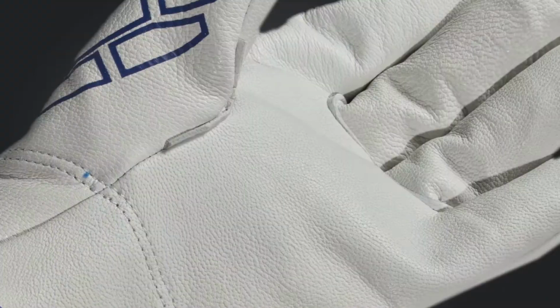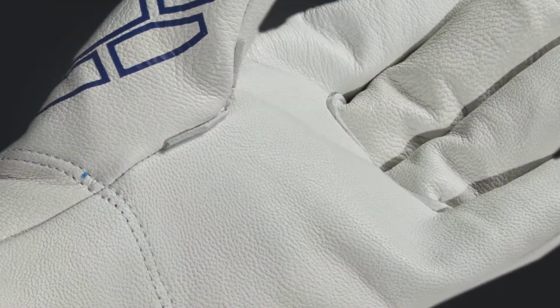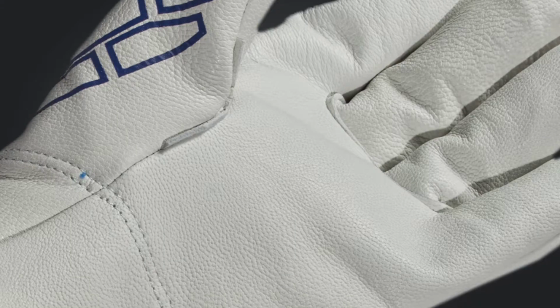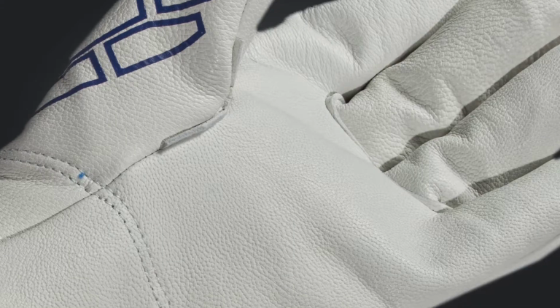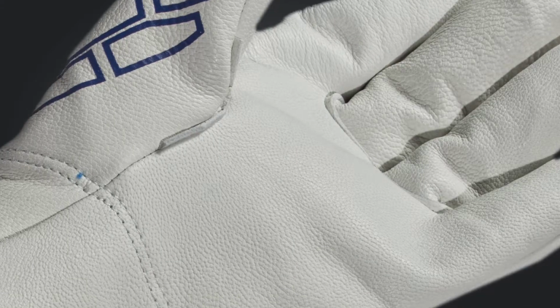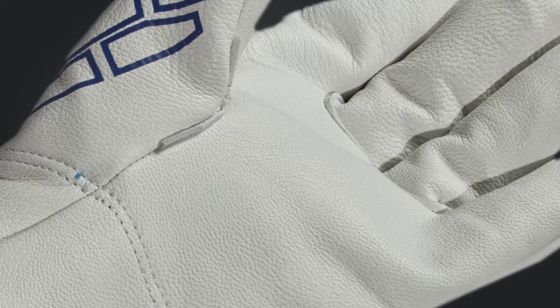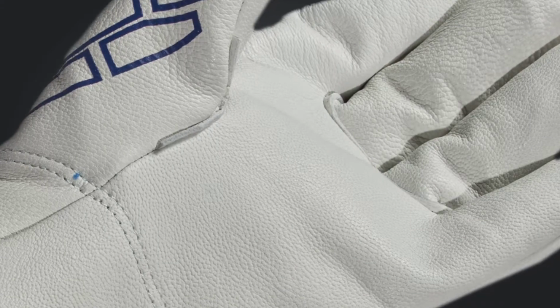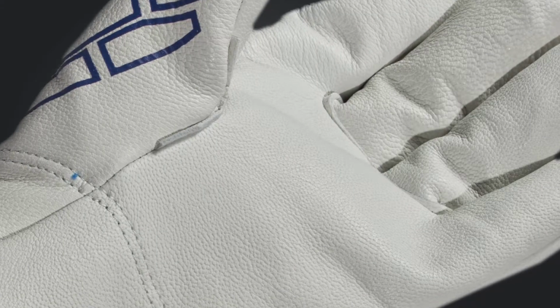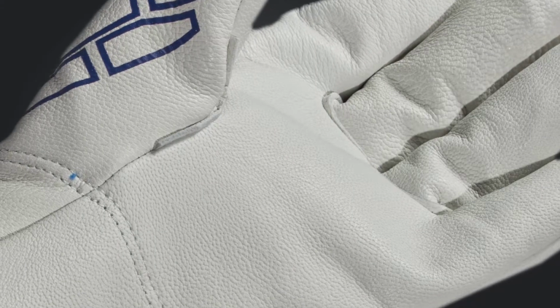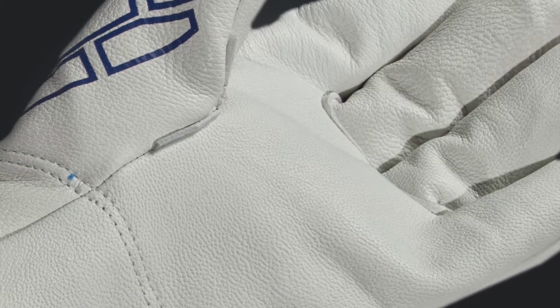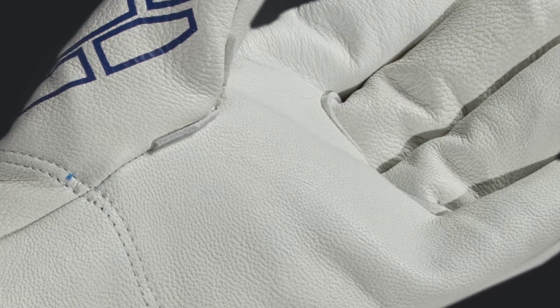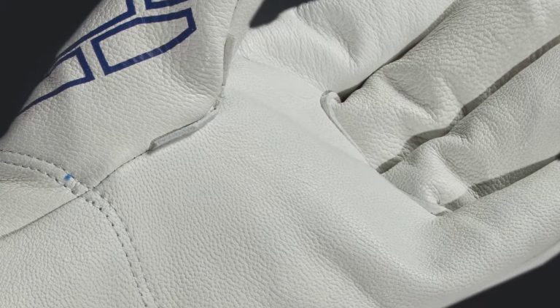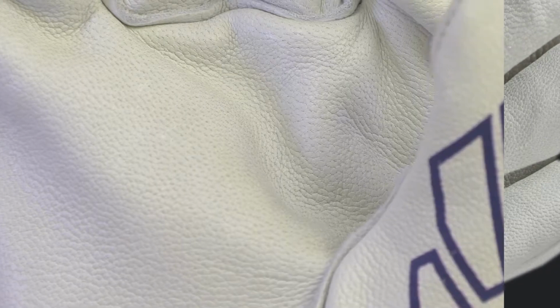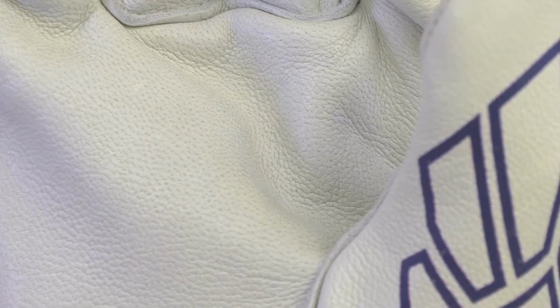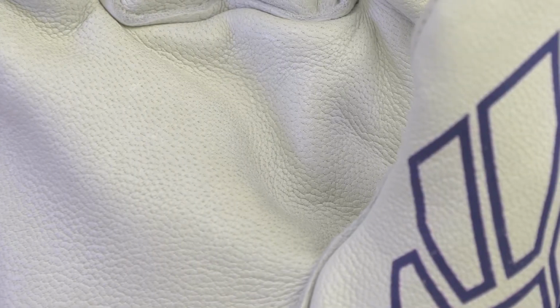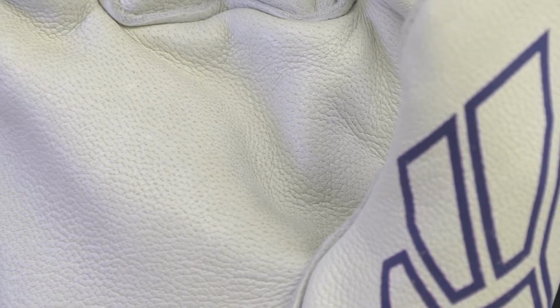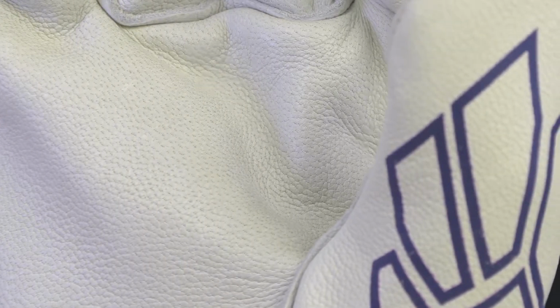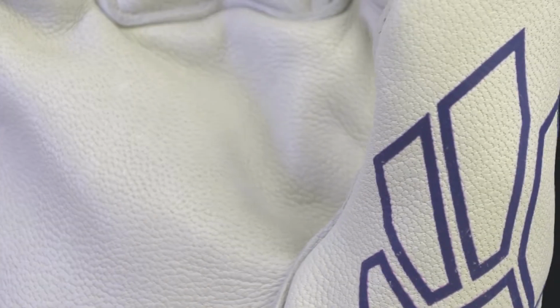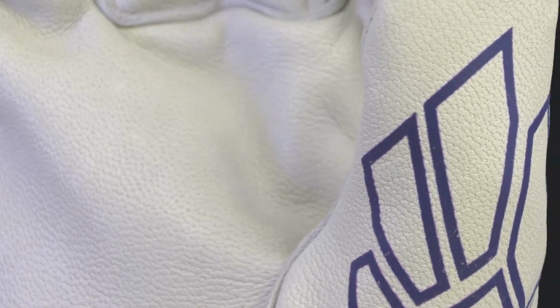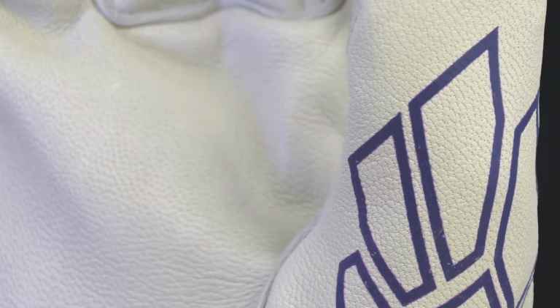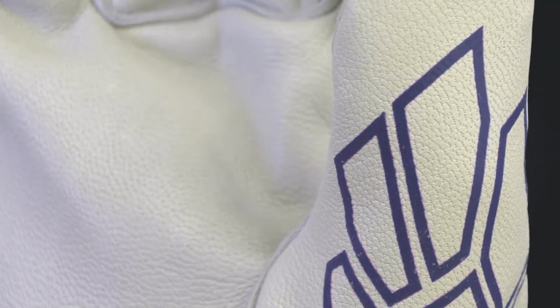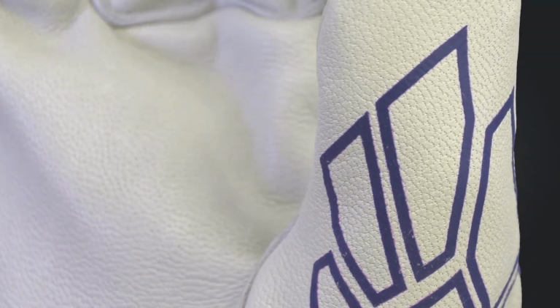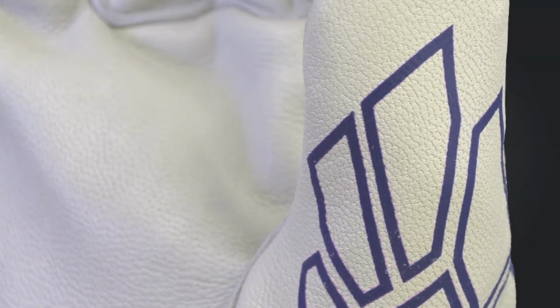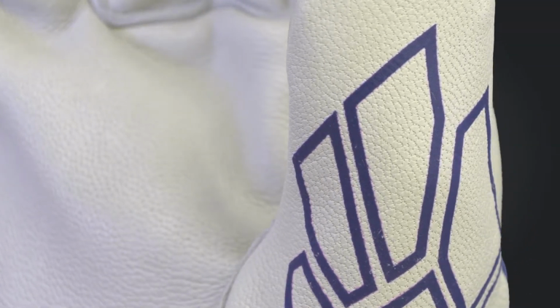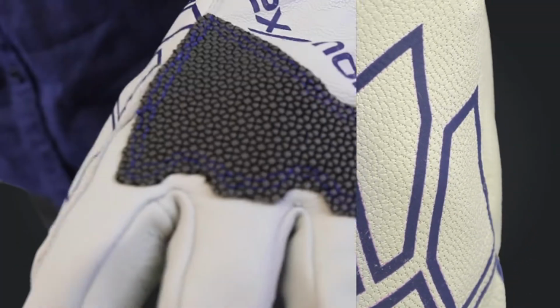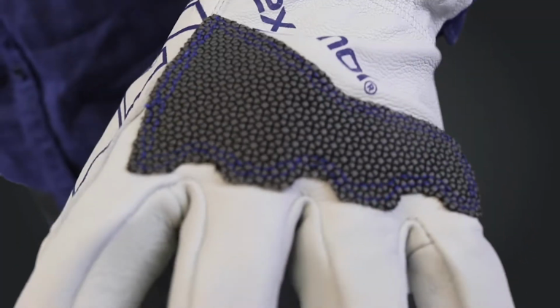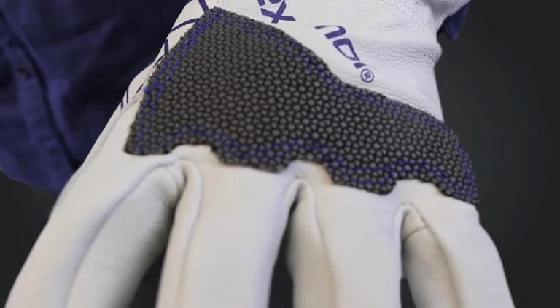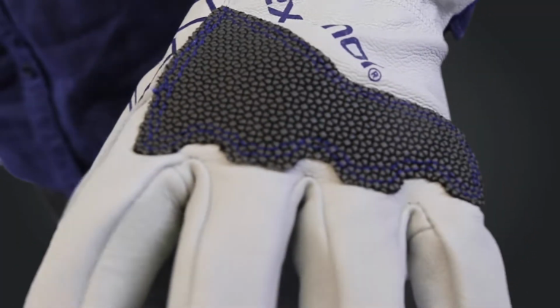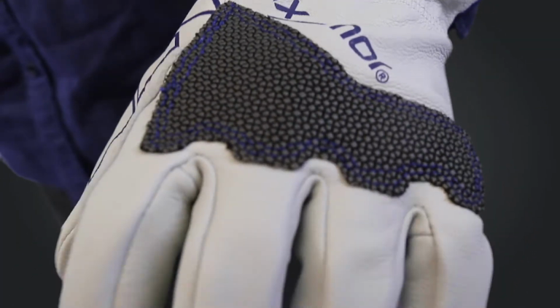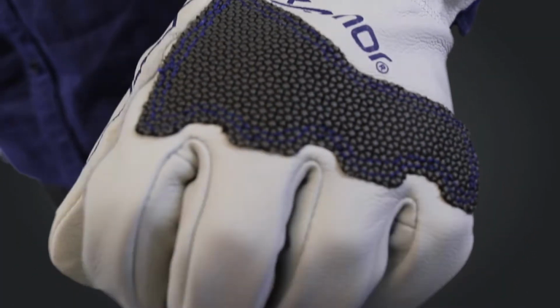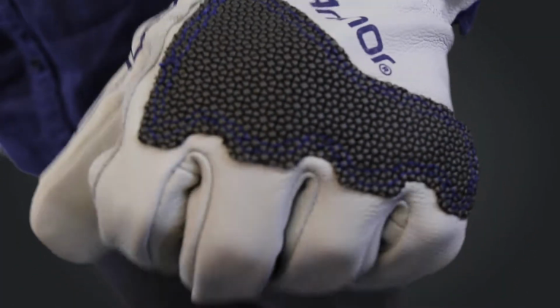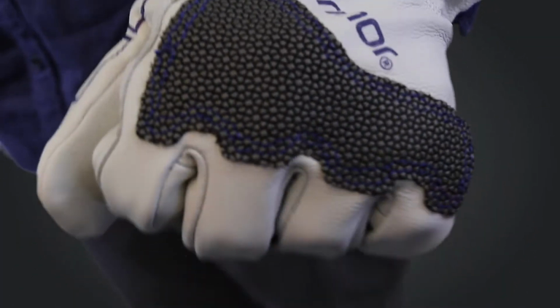HexArmor purposefully selects and sources our goatskin leather products. This ensures consistency and the highest quality leather gloves, giving you high value and extreme safety.